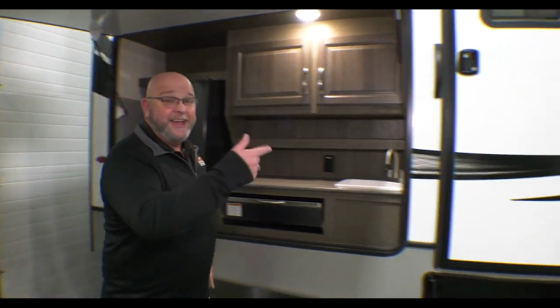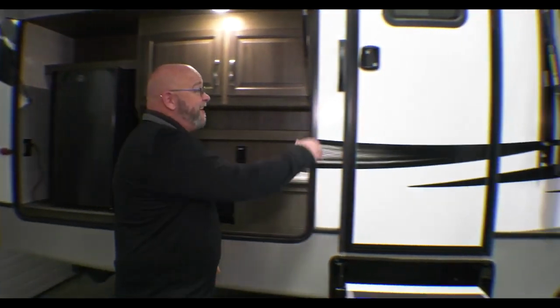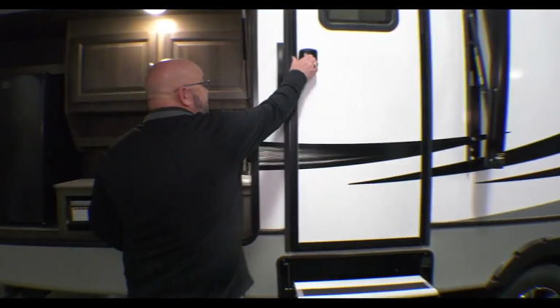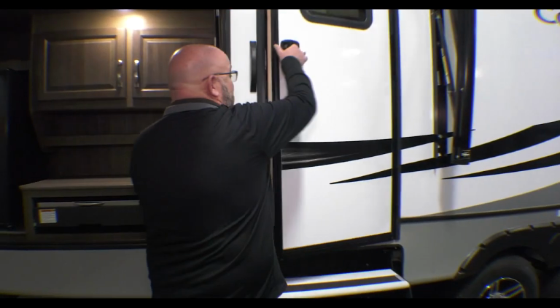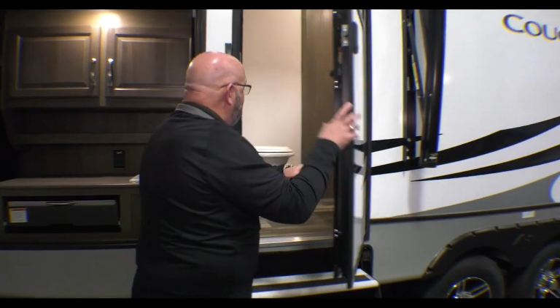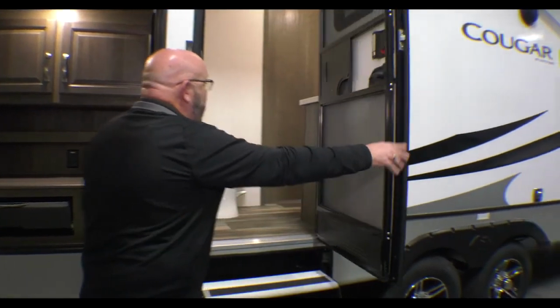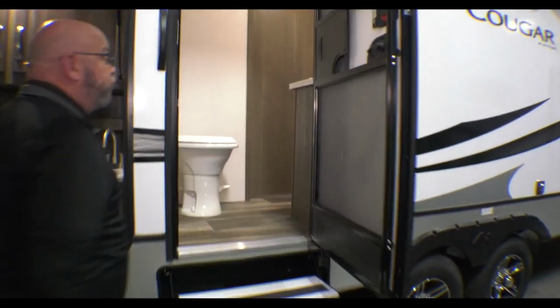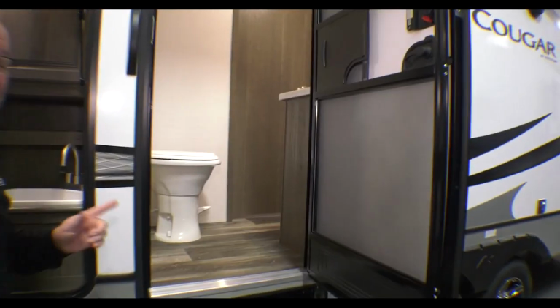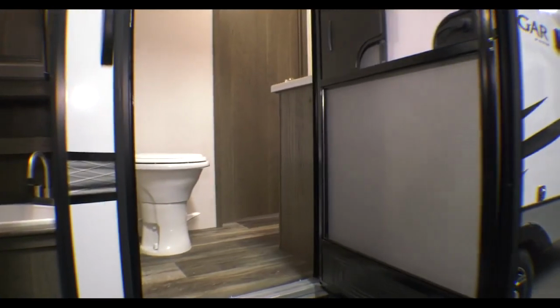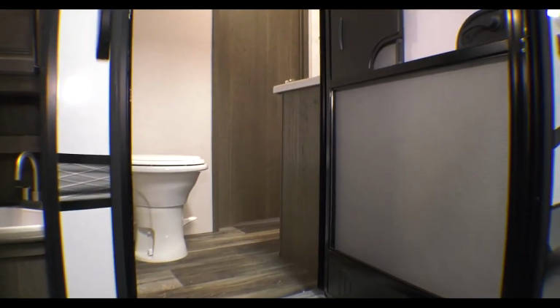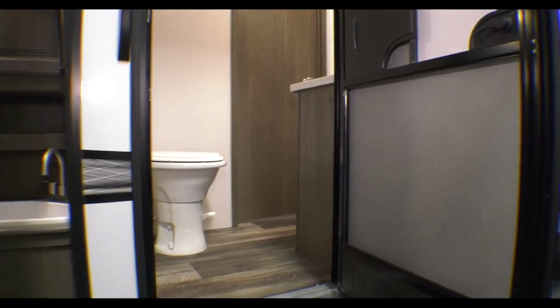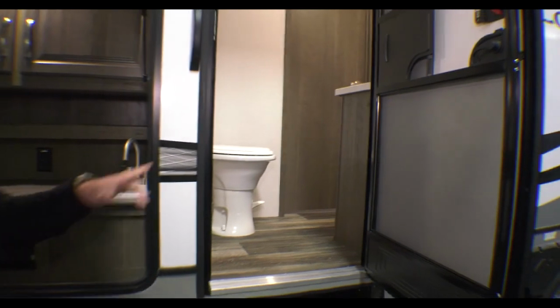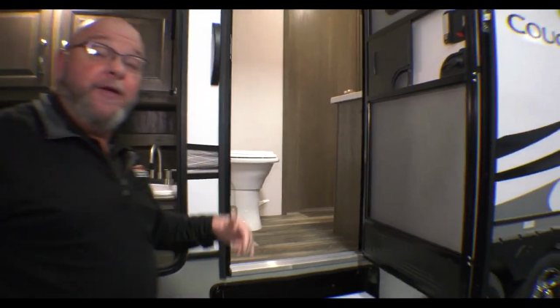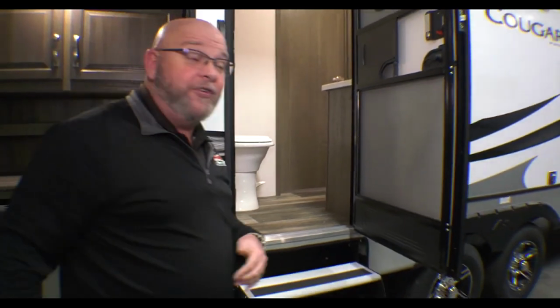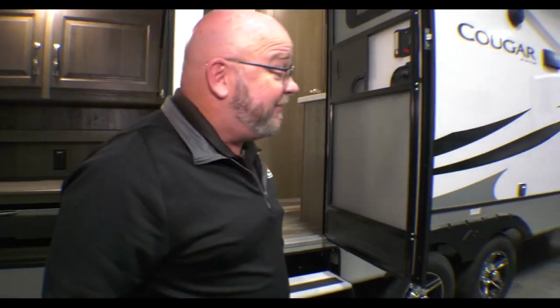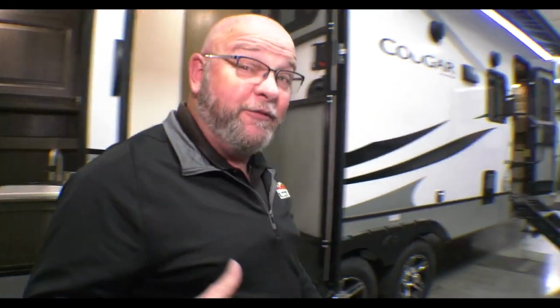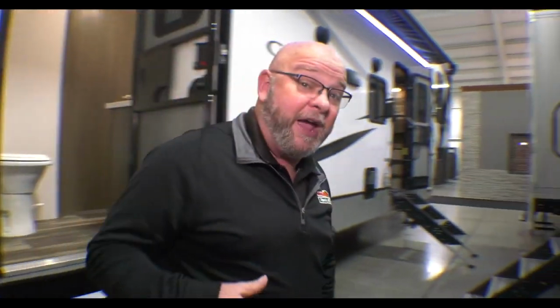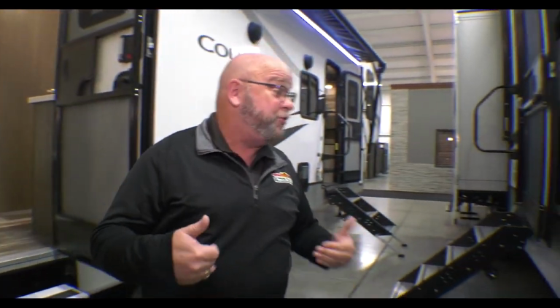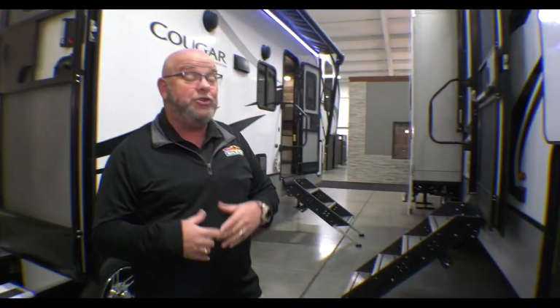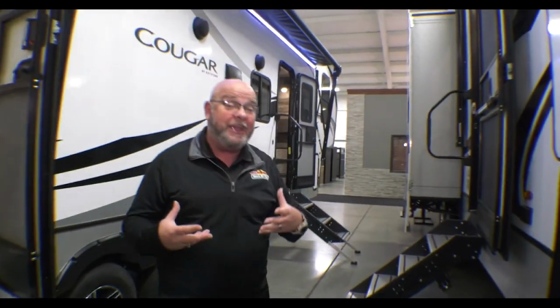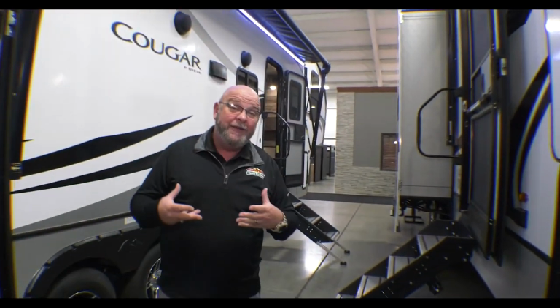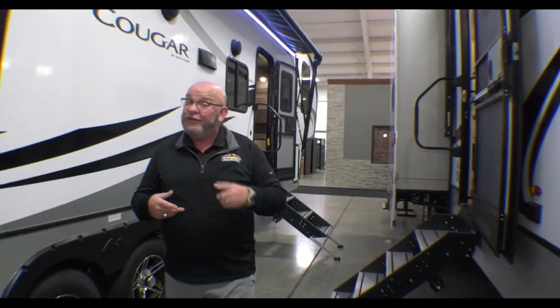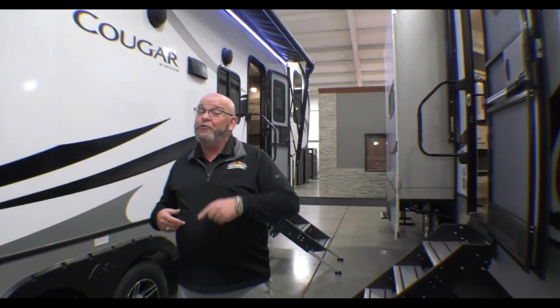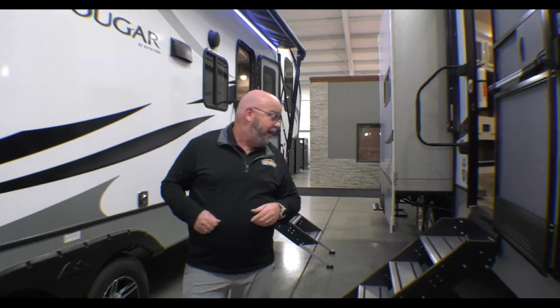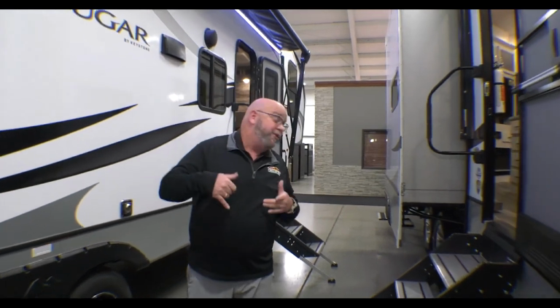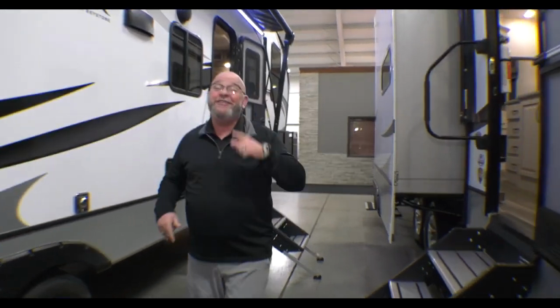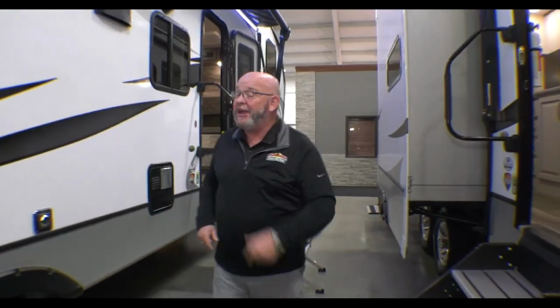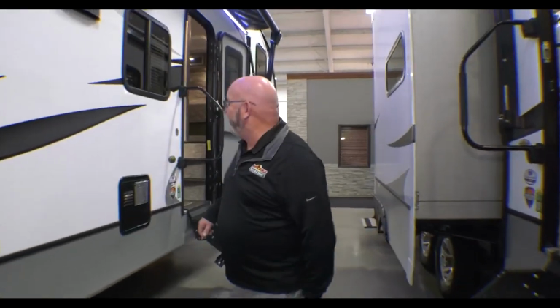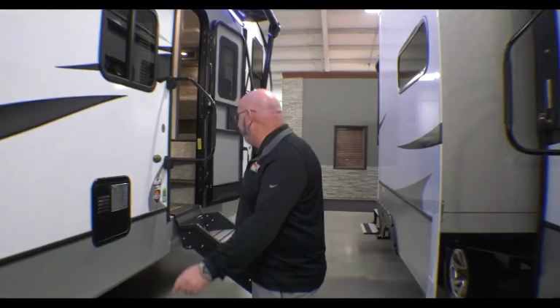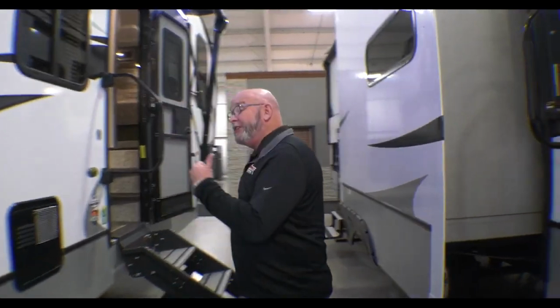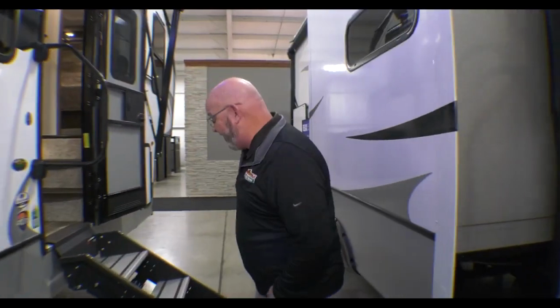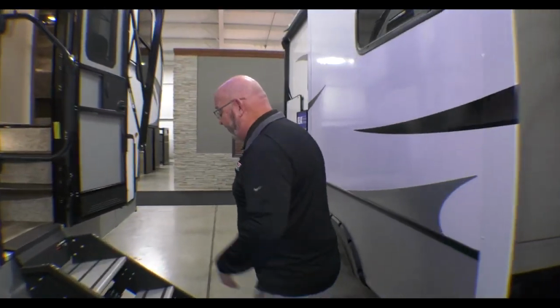You've got a secondary entrance right here that goes right into the full bath. The importance of that is — I said full bath — which would lead you to believe there's more than one bath. This unit actually has a bath and a half, so we're going to check that out inside.